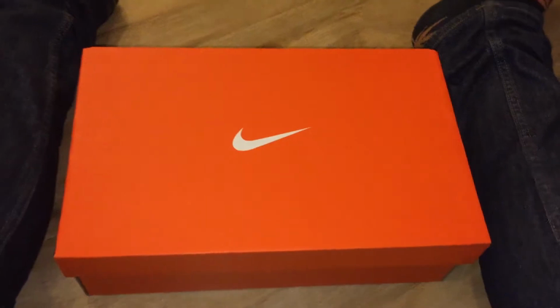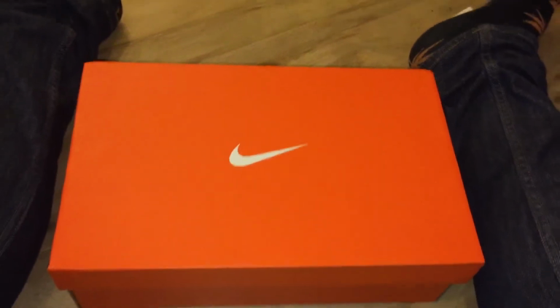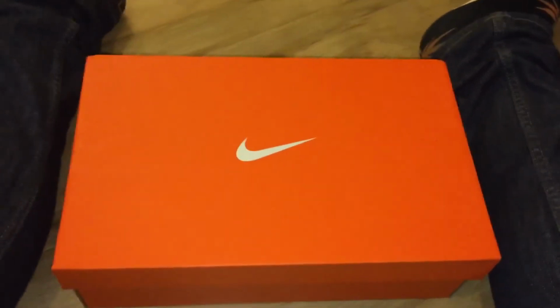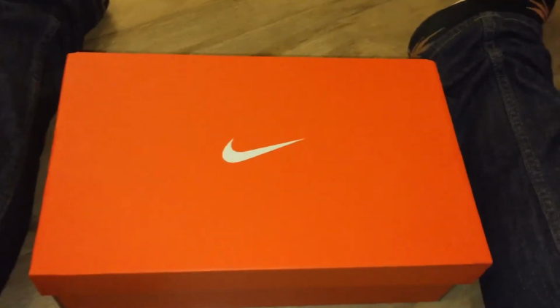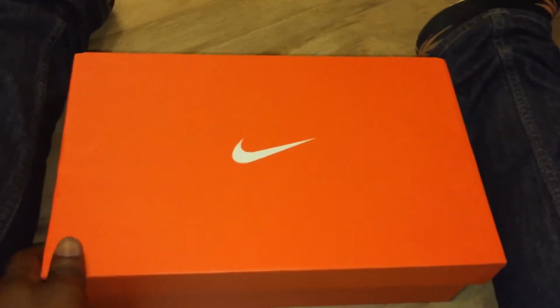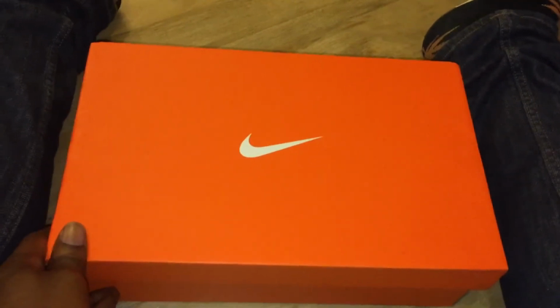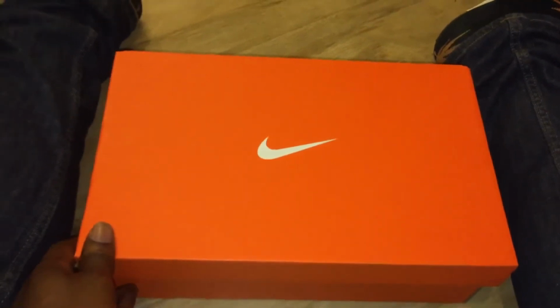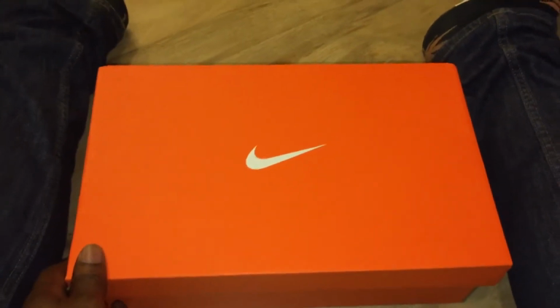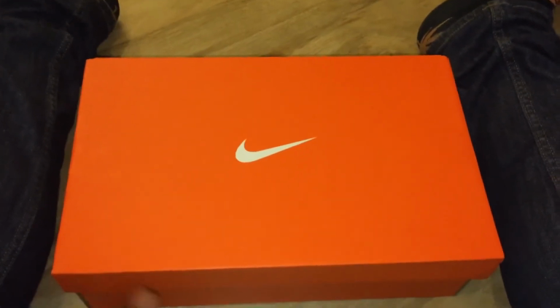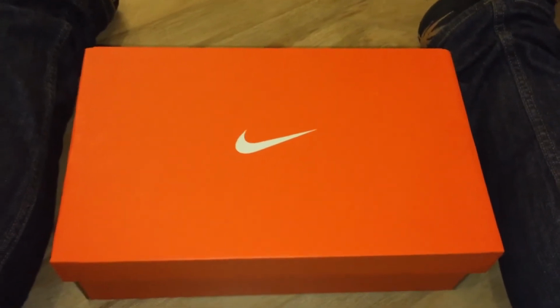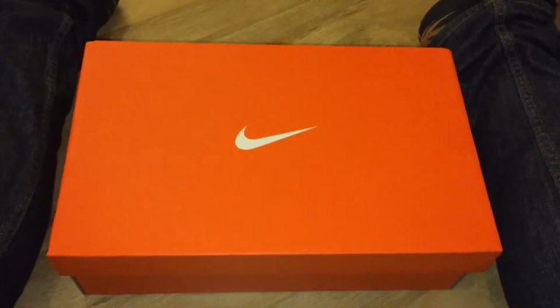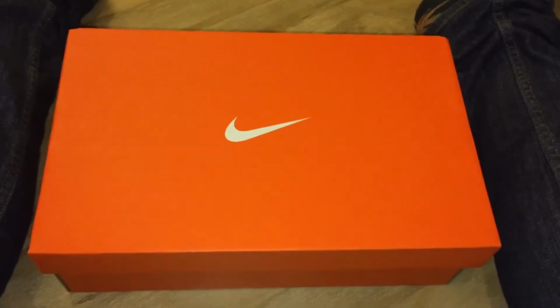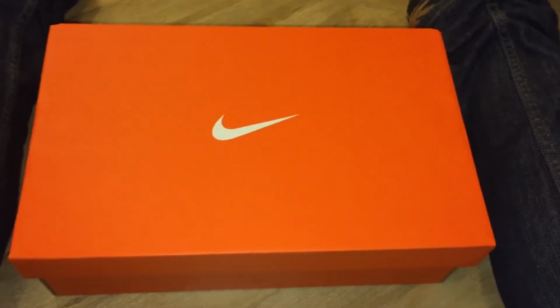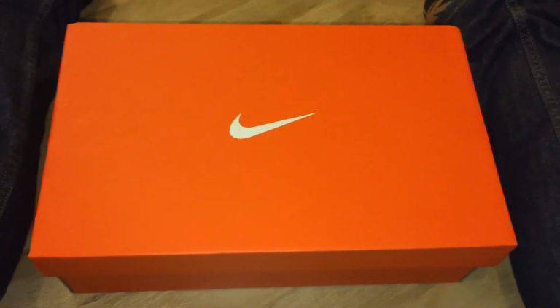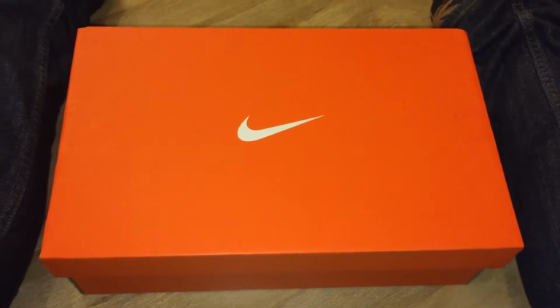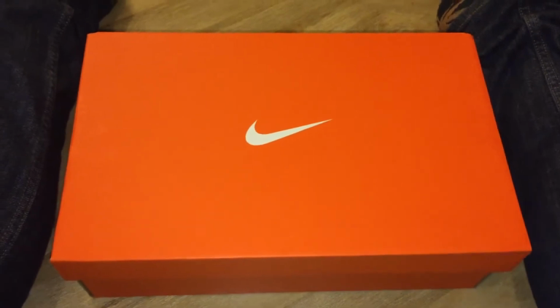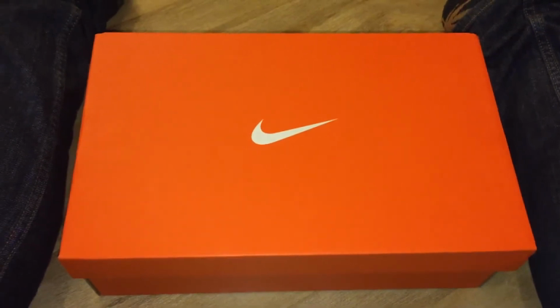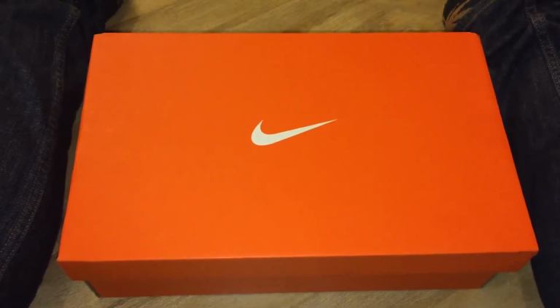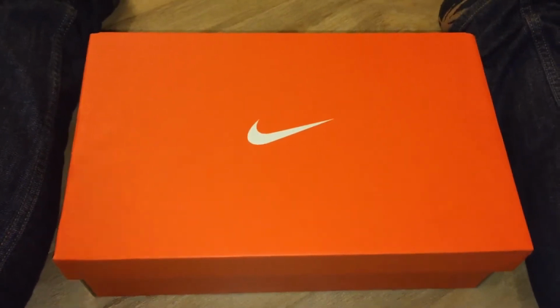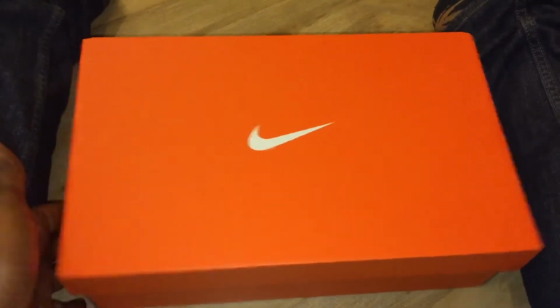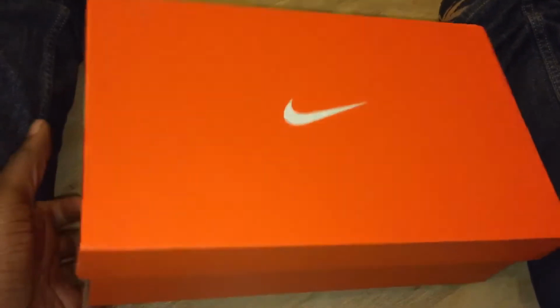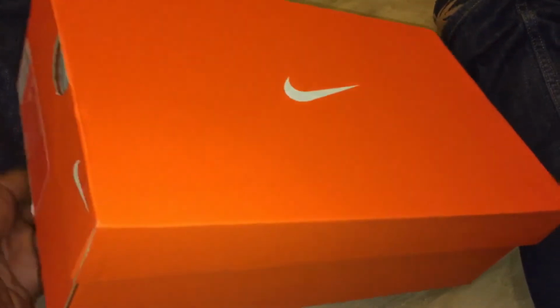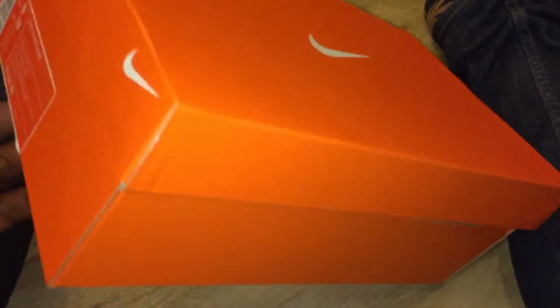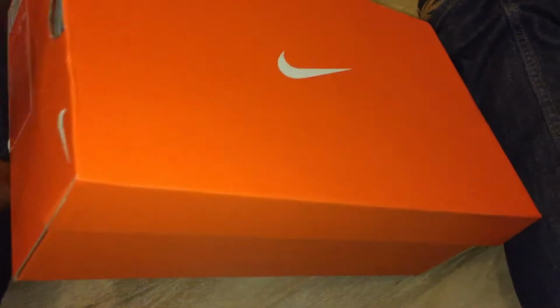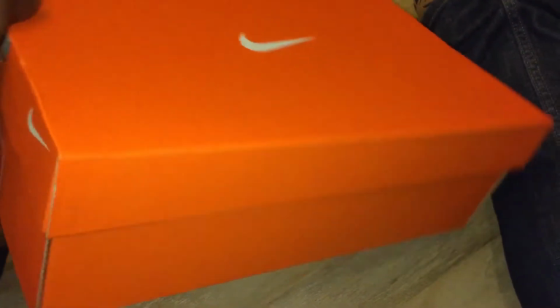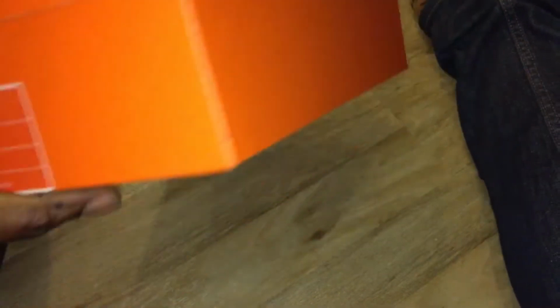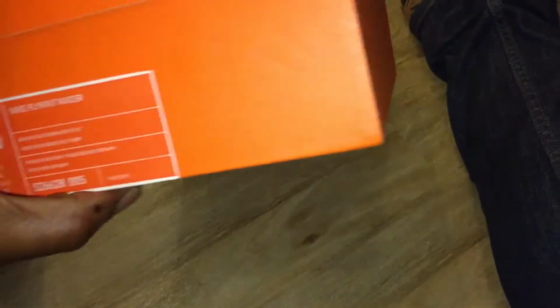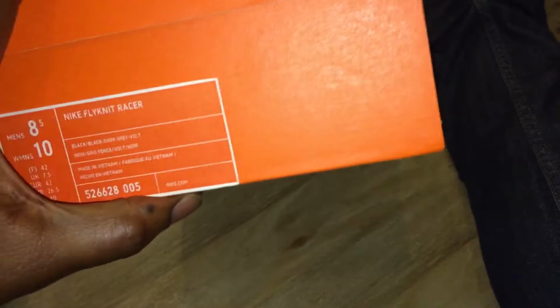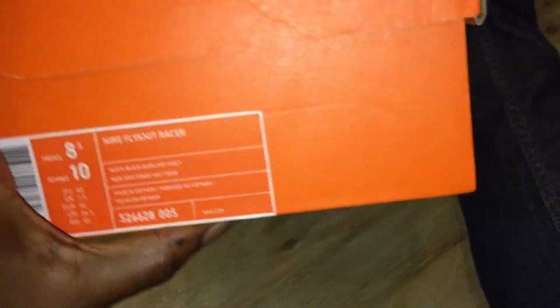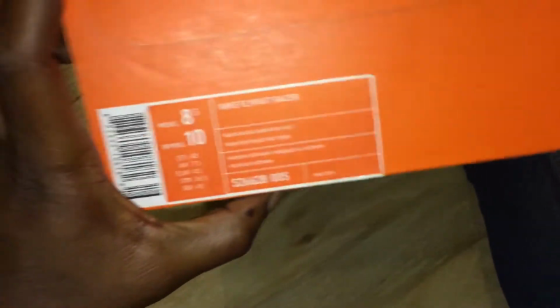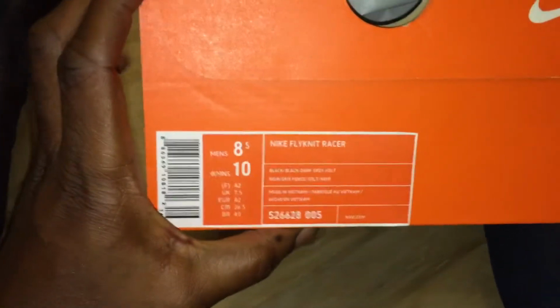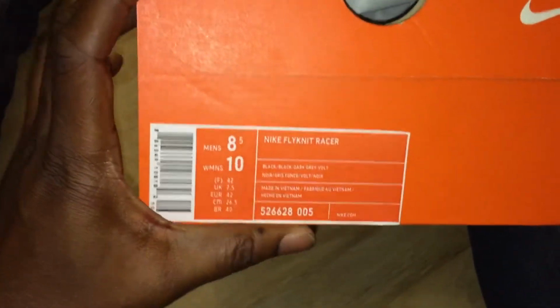Yo, what up YouTube, it's Rain. Hopefully this video doesn't cut out because I only got eight percent battery life left. But anyway, let's get into this.